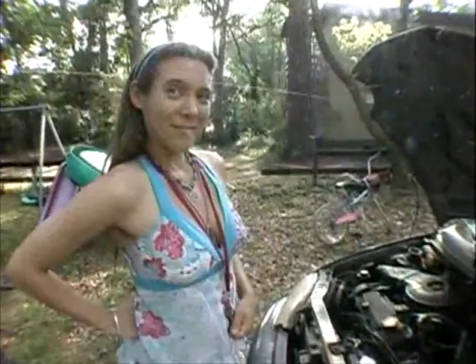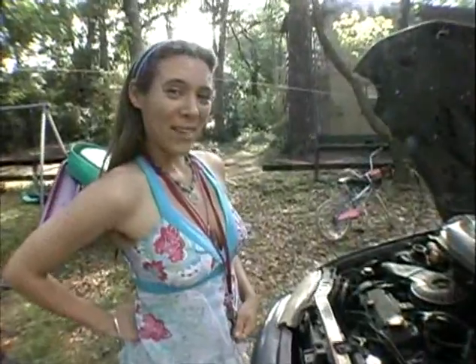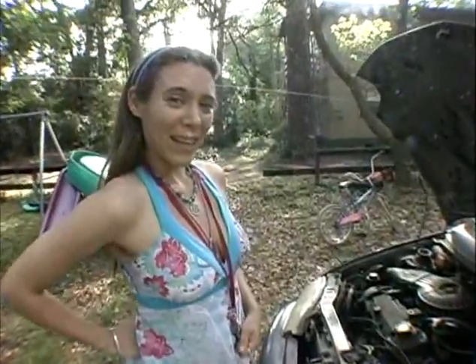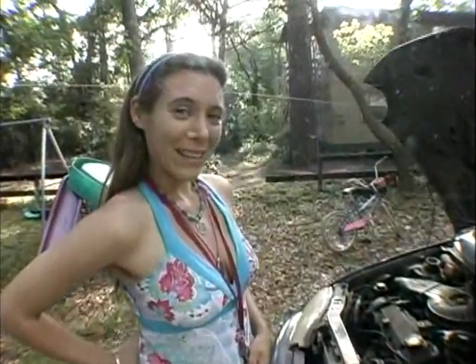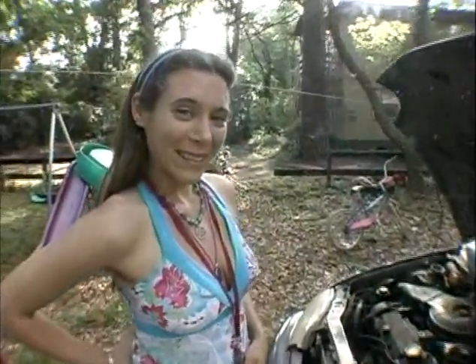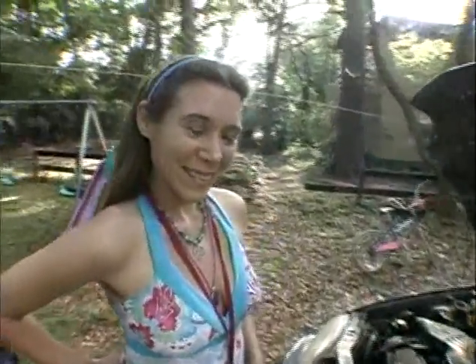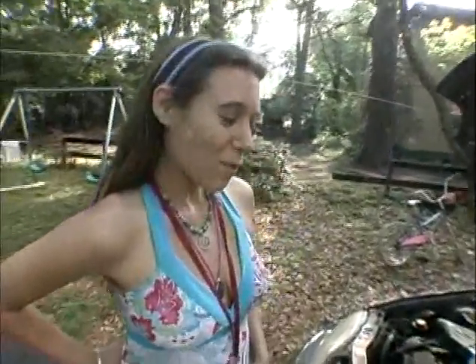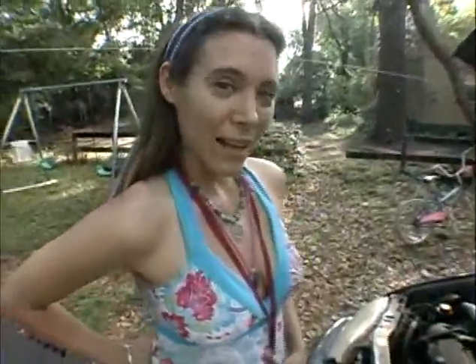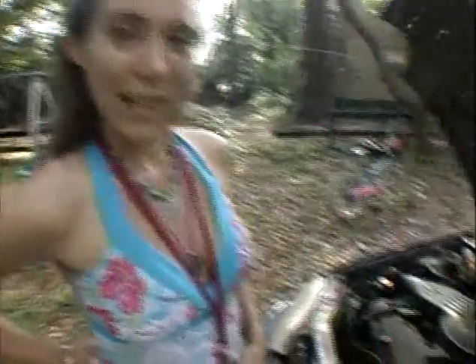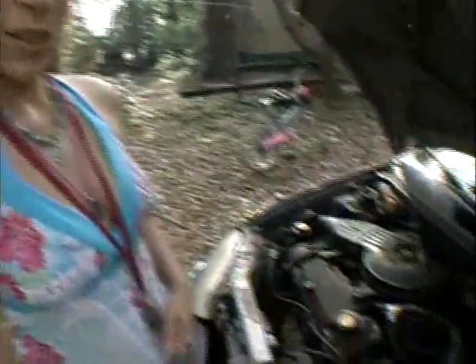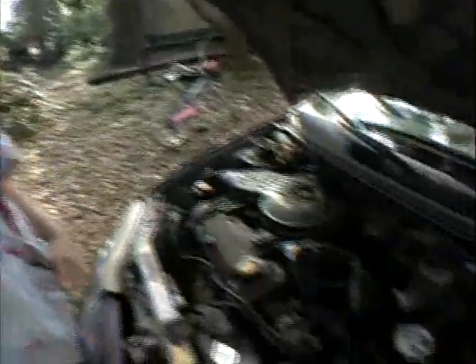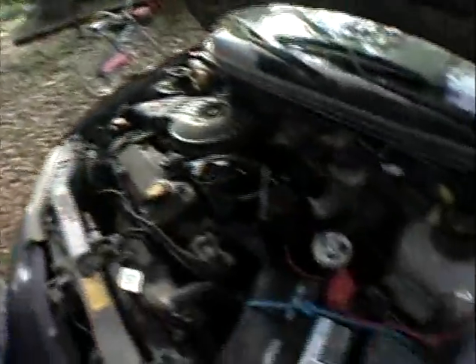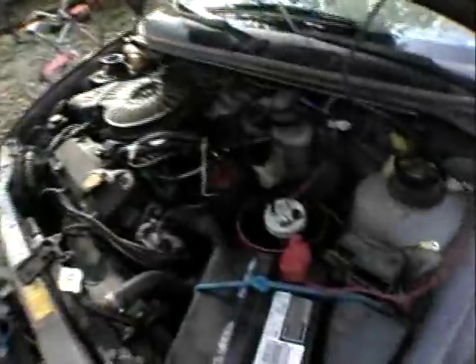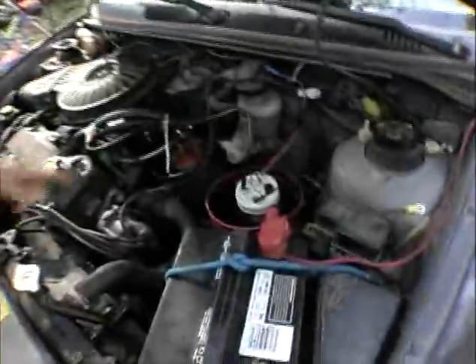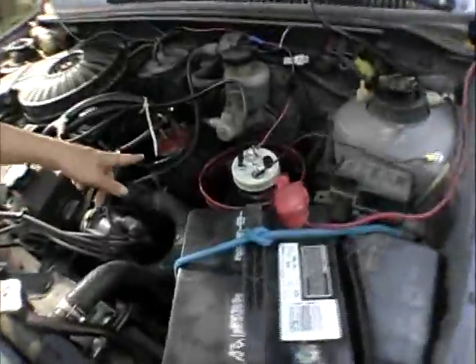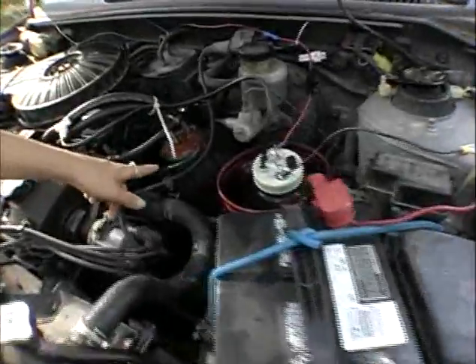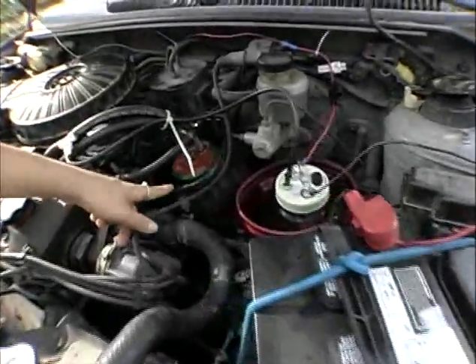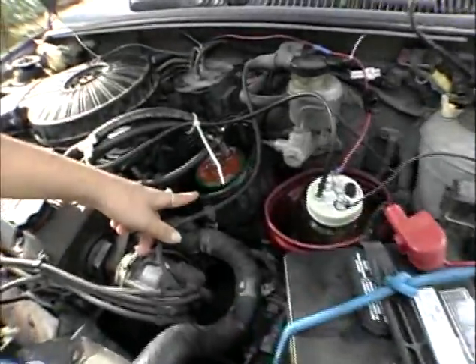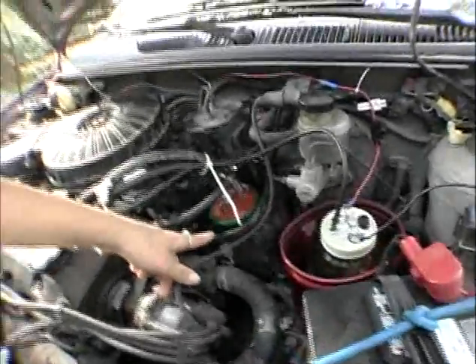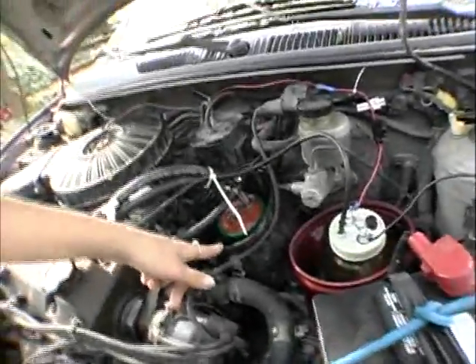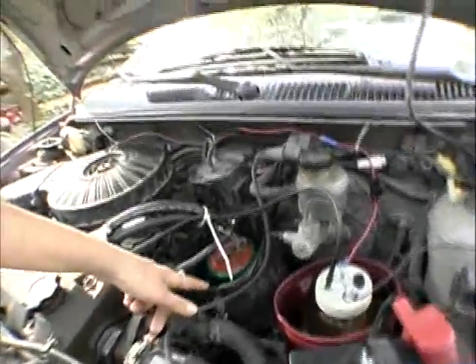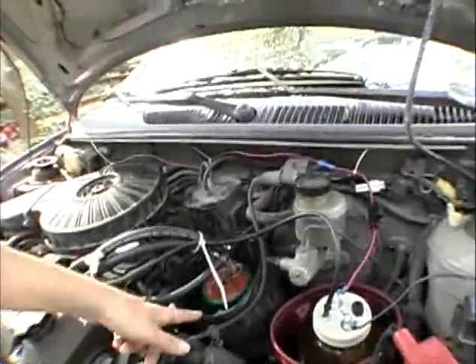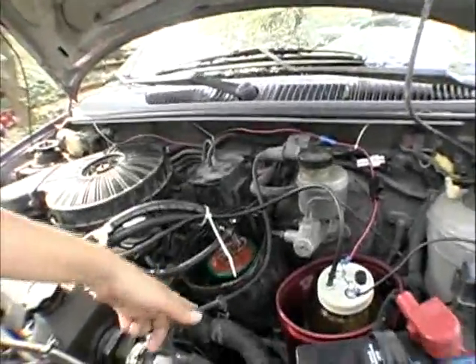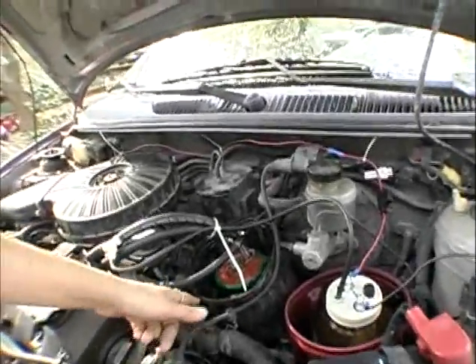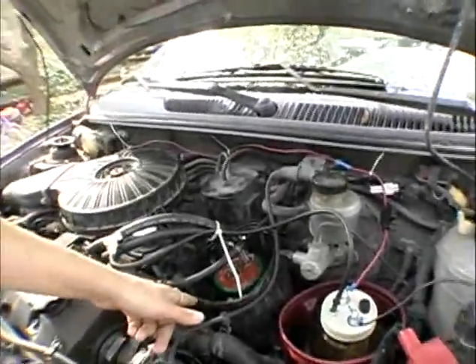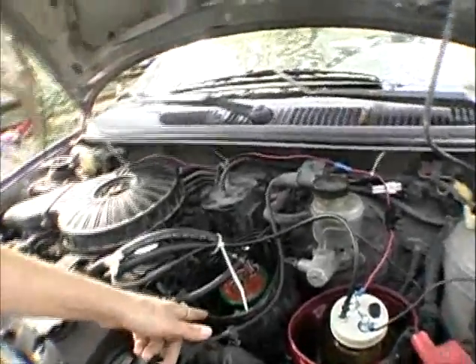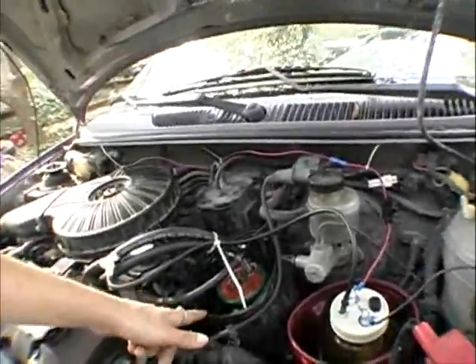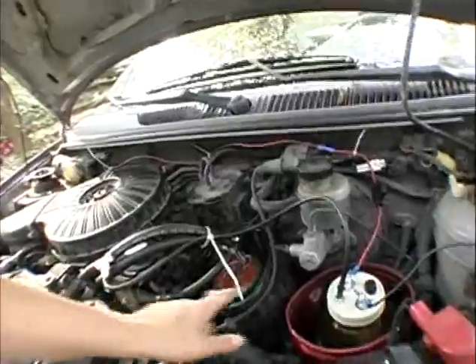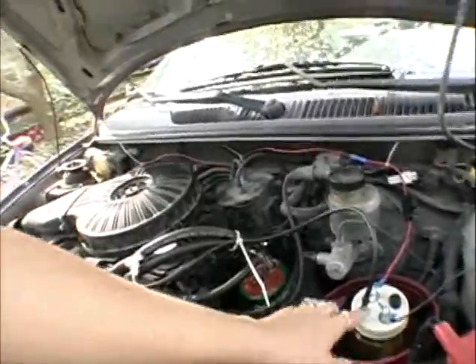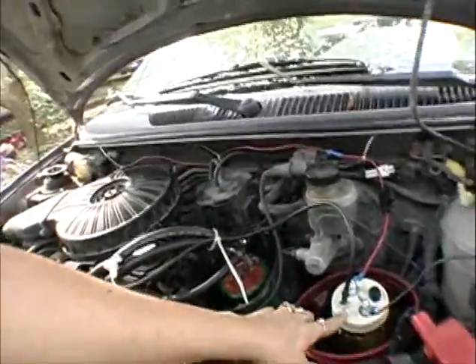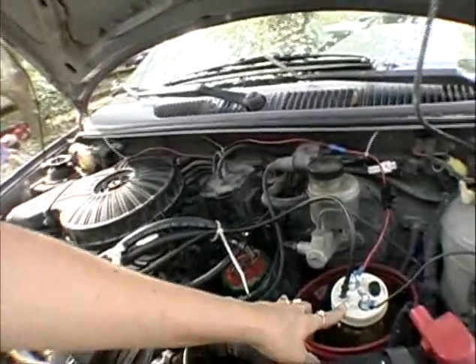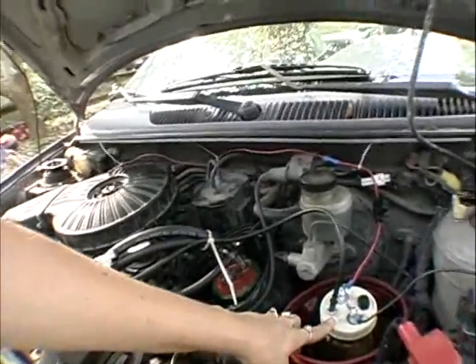I have two systems on my car. This is called a PVC filter or enhancer, and this is called an electrolyzer.